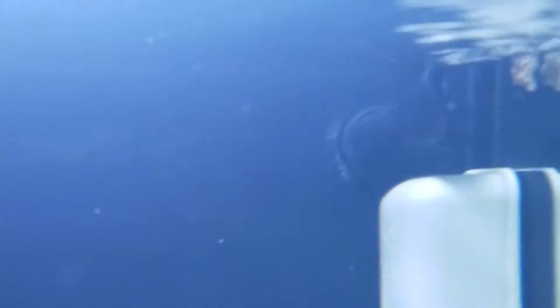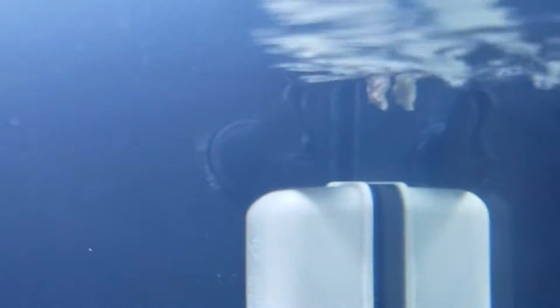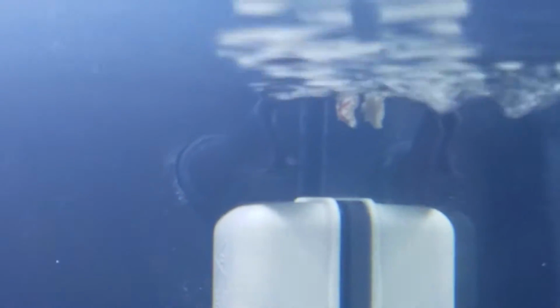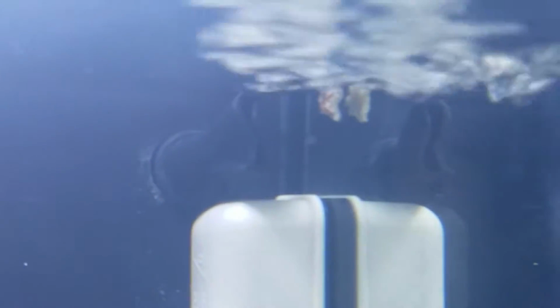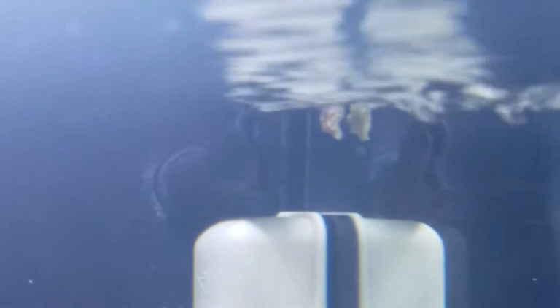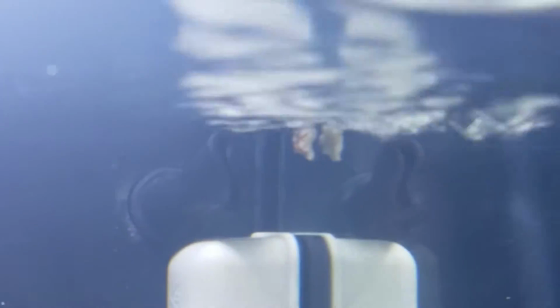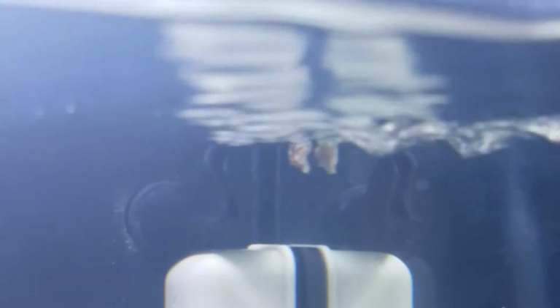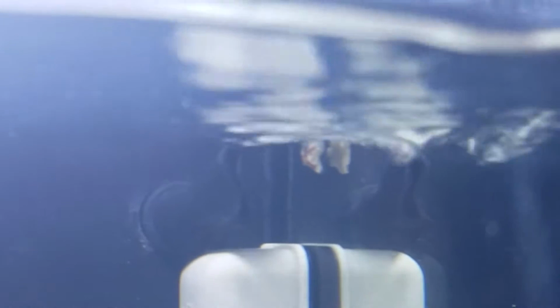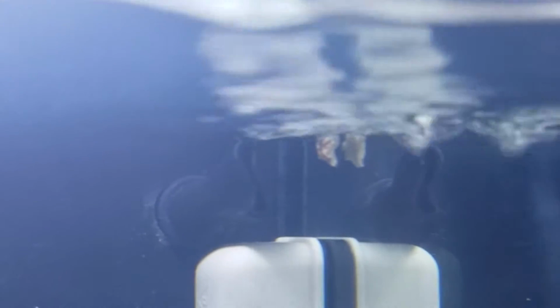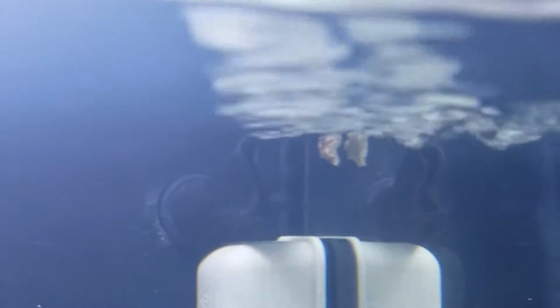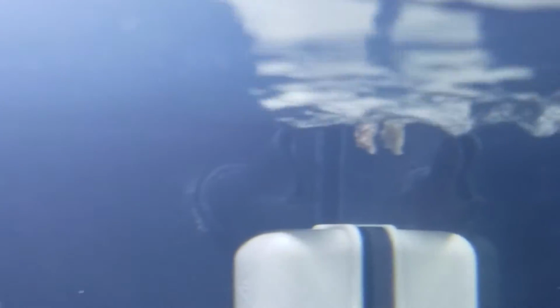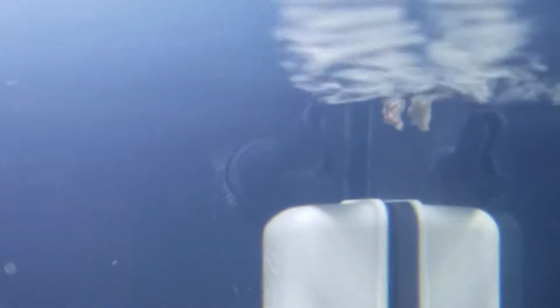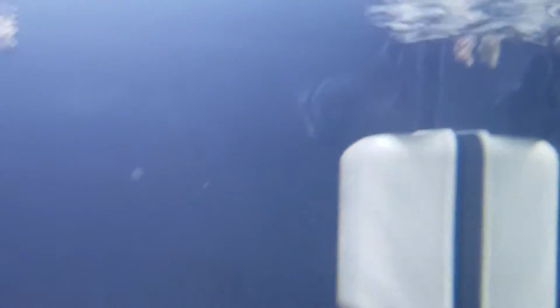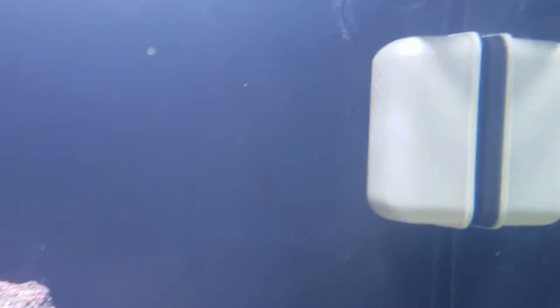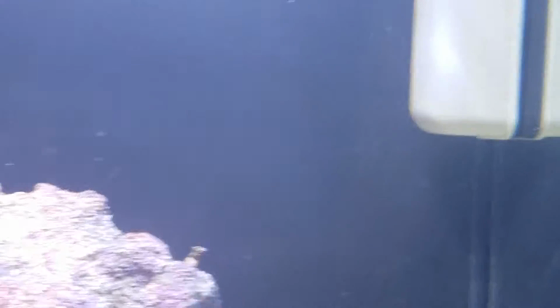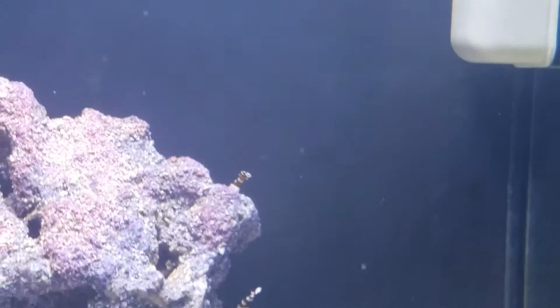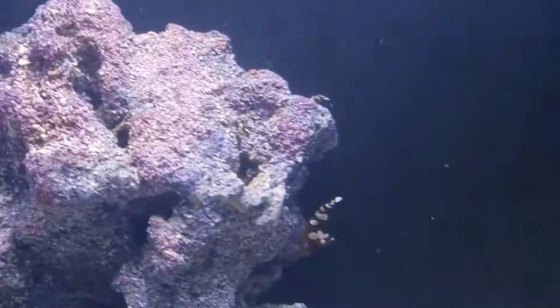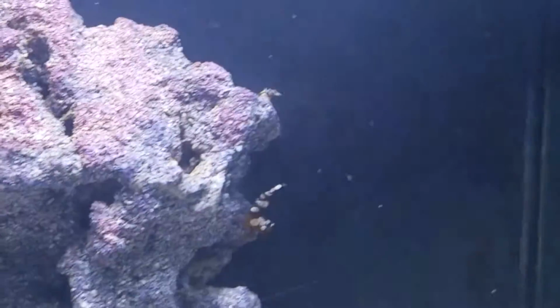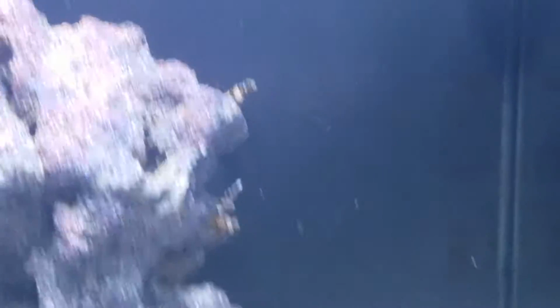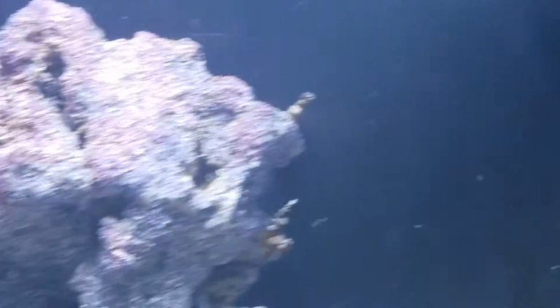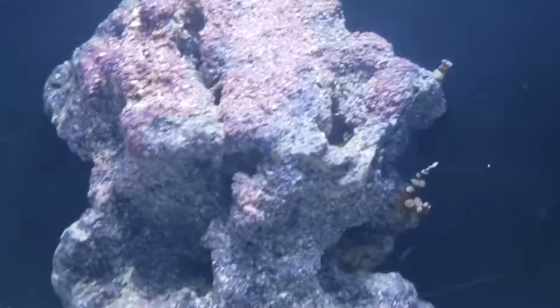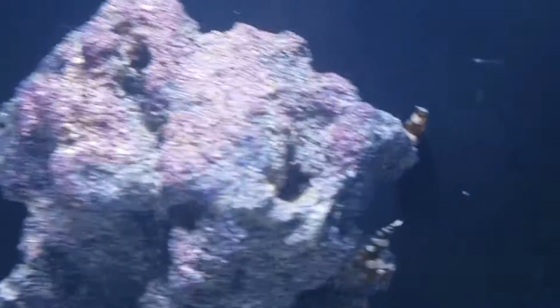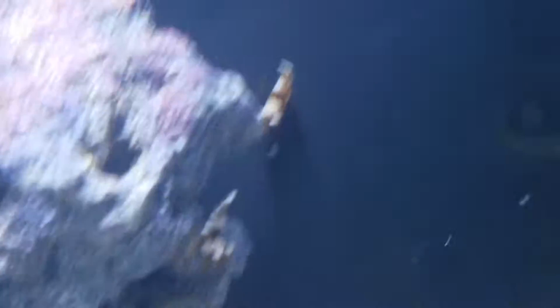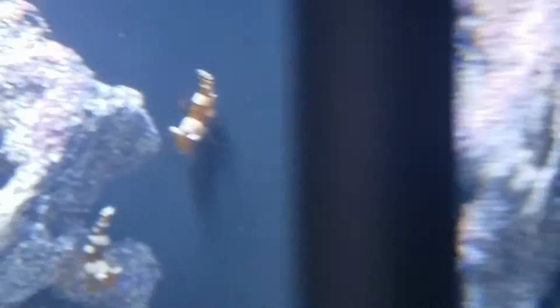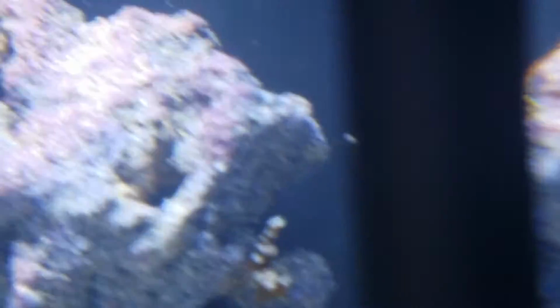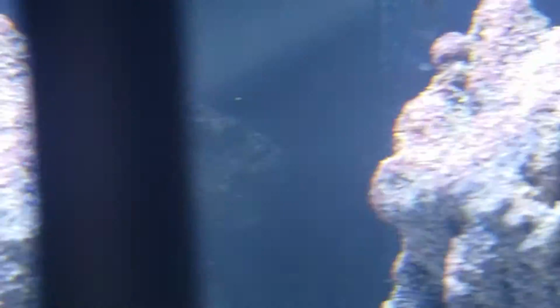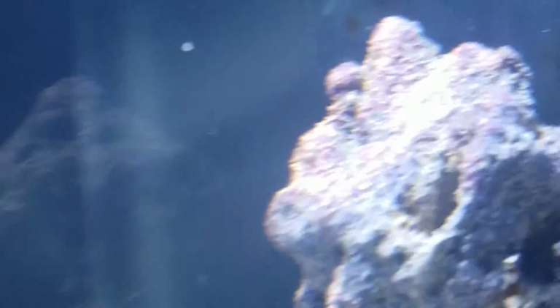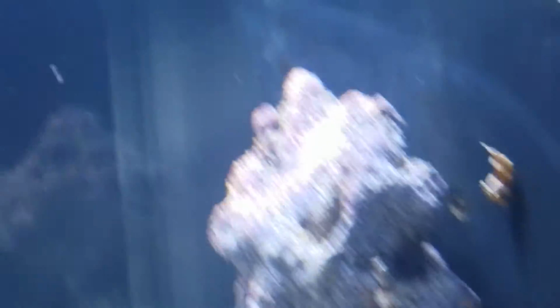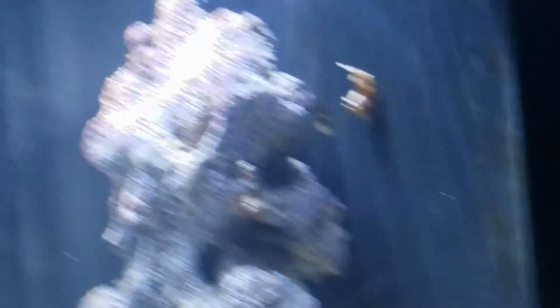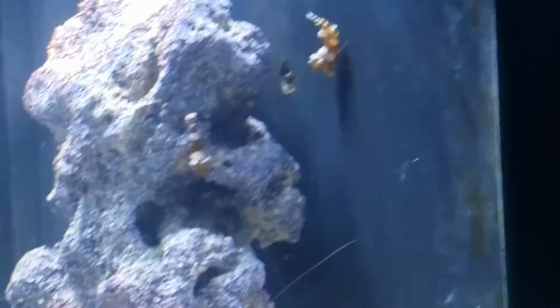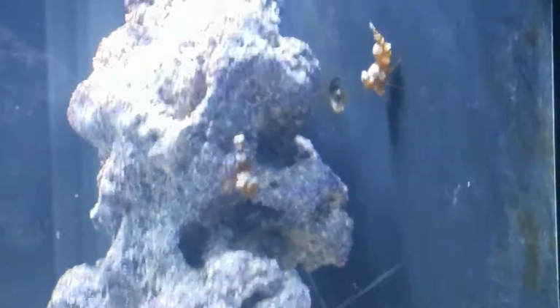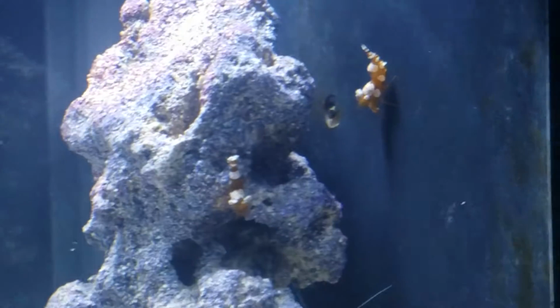Looks like they're skimming the surface for food. Actually, there's two up there. And the sexy shrimp seem to like walking up this wall on the back, so this is a really cool tank for them.